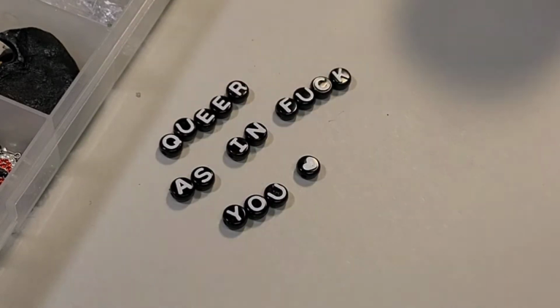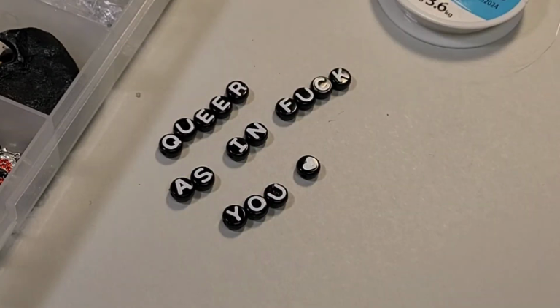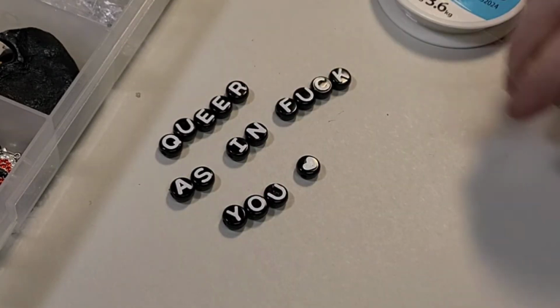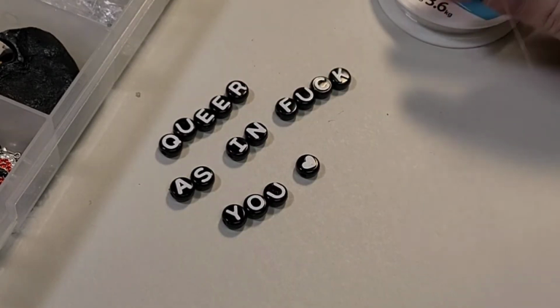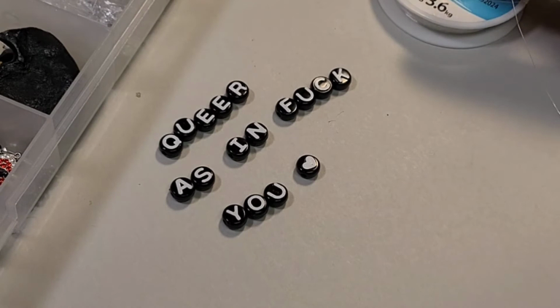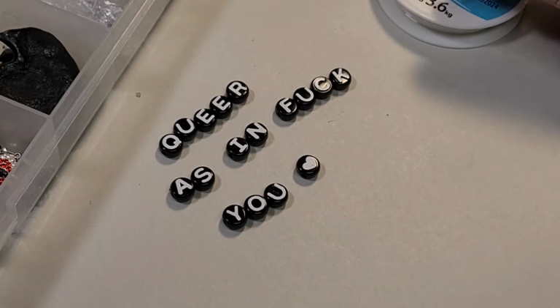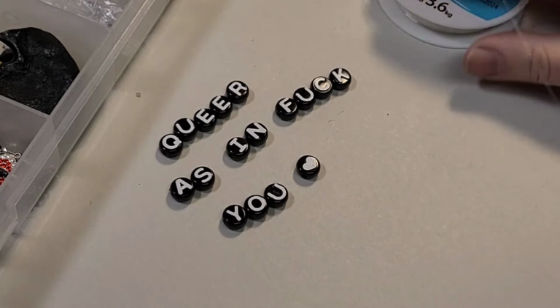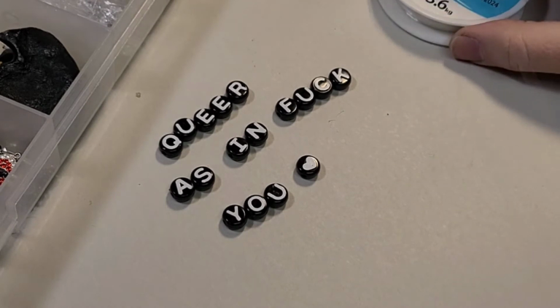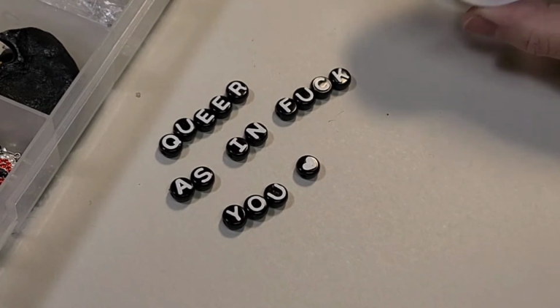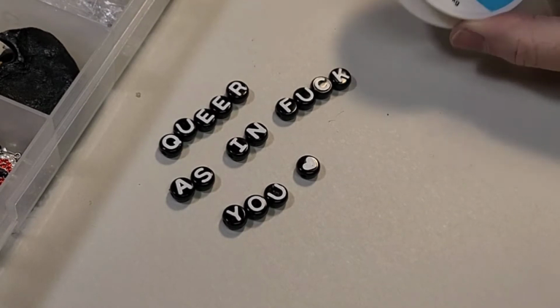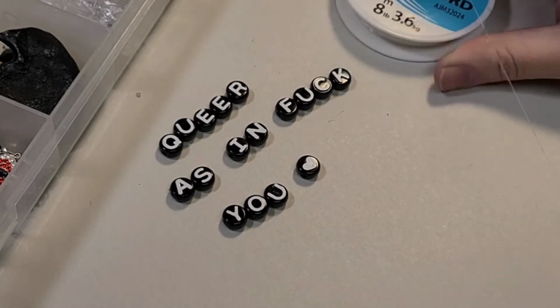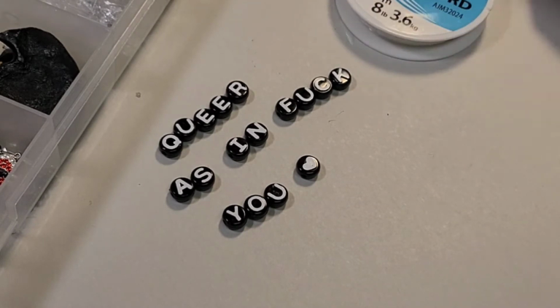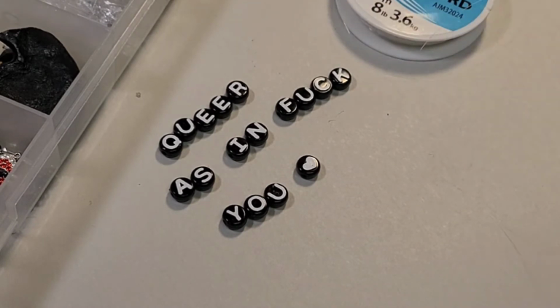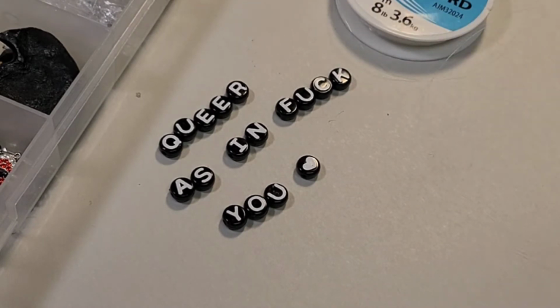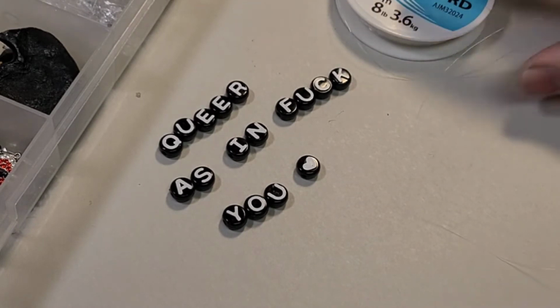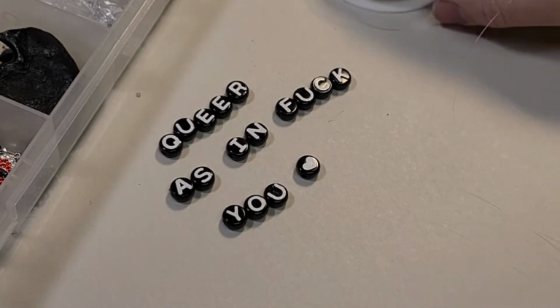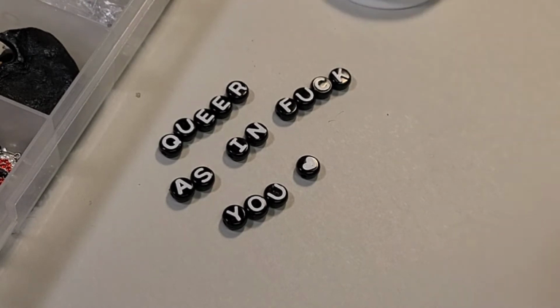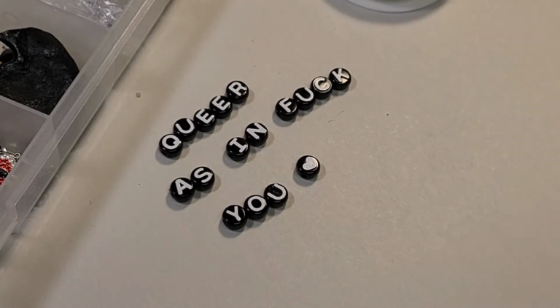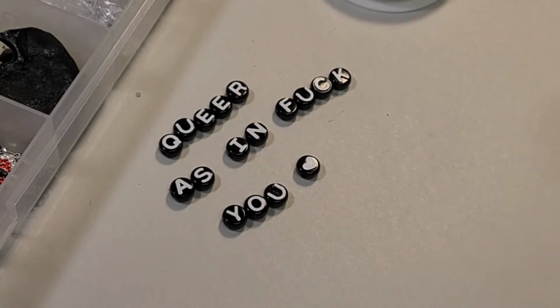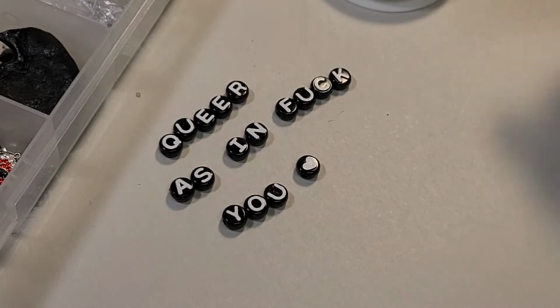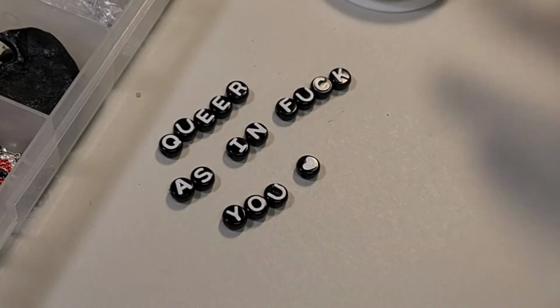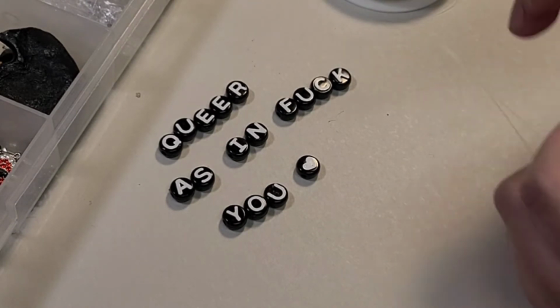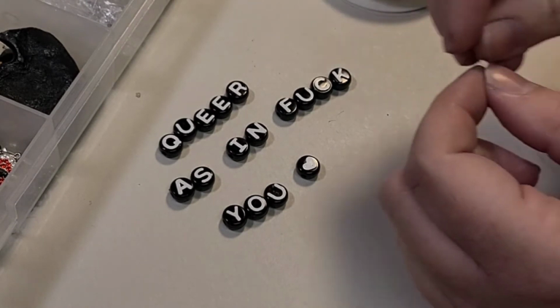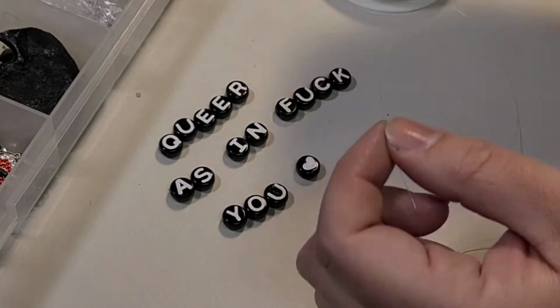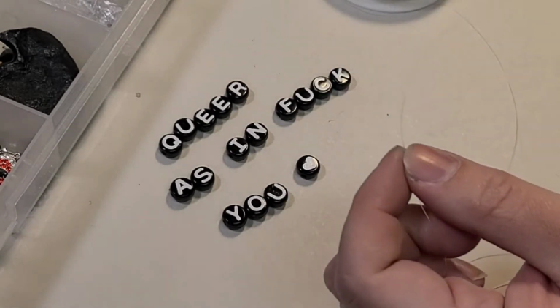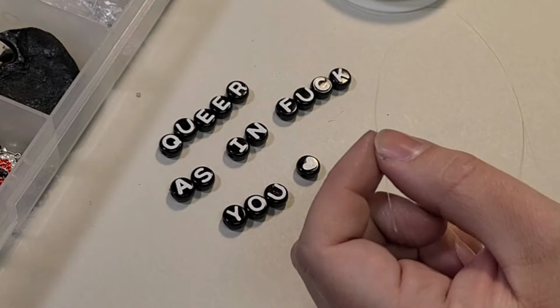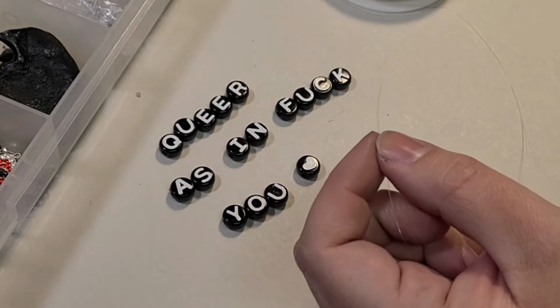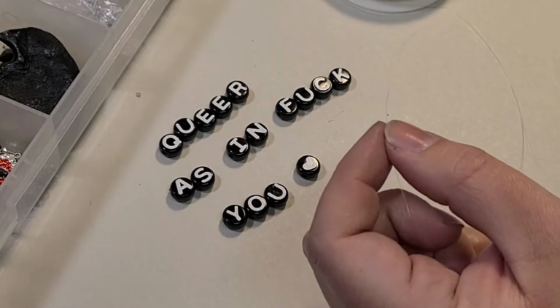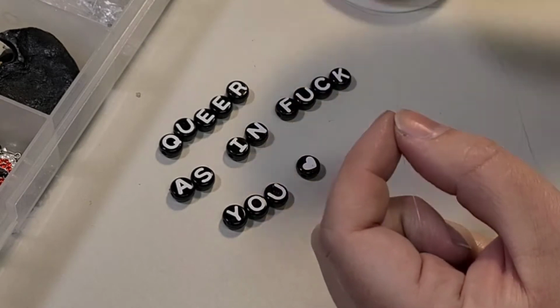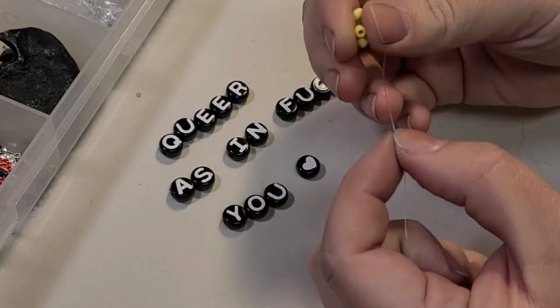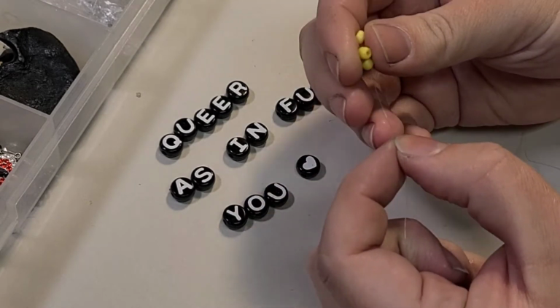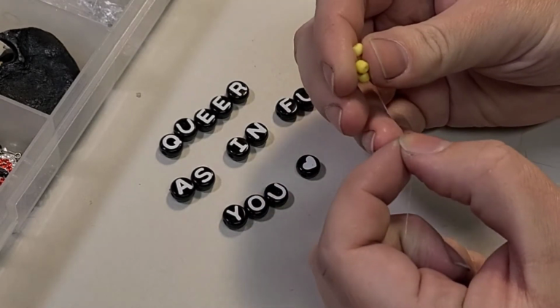I like to string my beads on while it's still attached to the spool, so that if I drop it I don't cry because all my beads fell off. I want my necklace to be yellow.